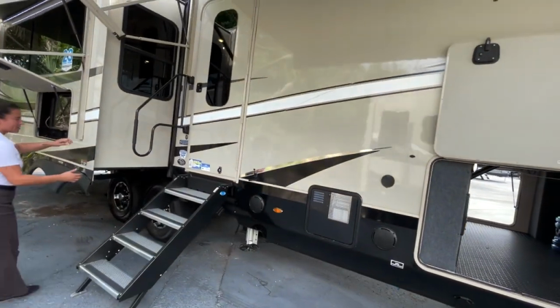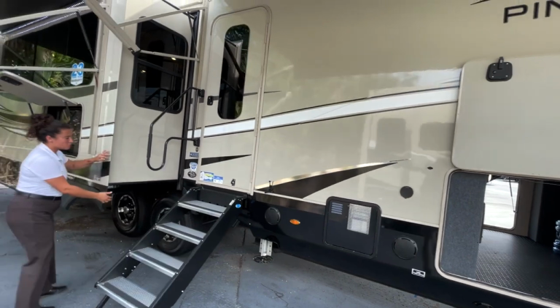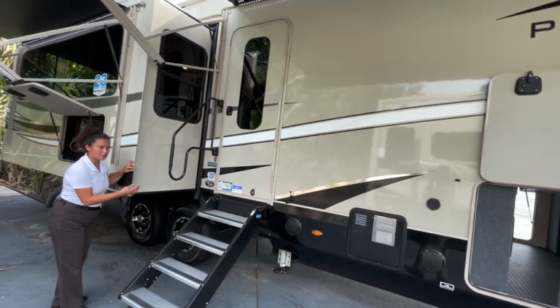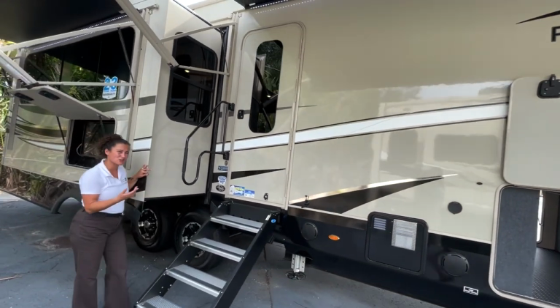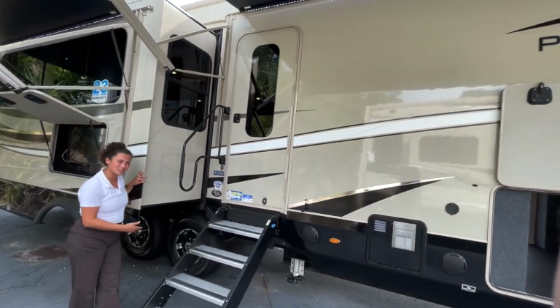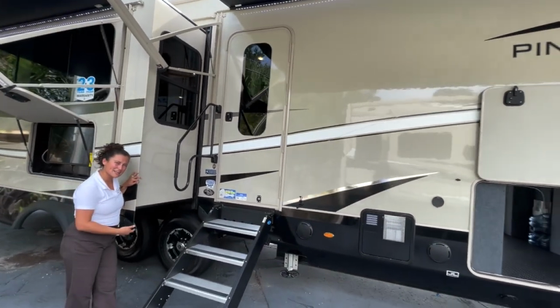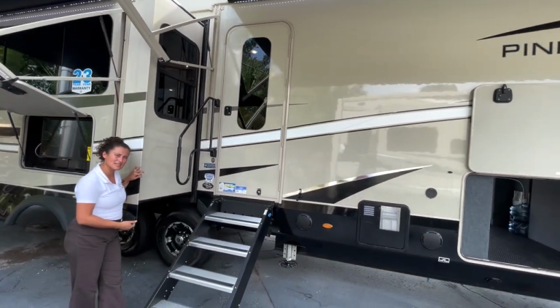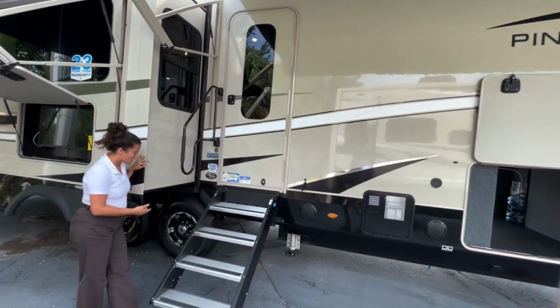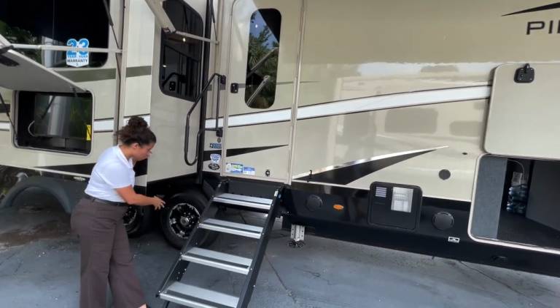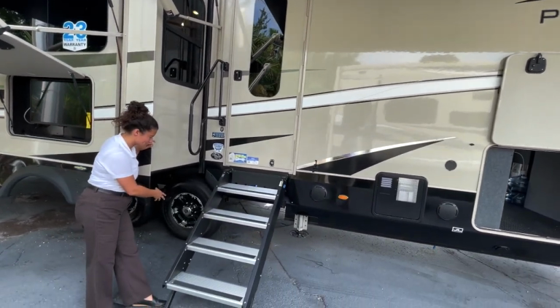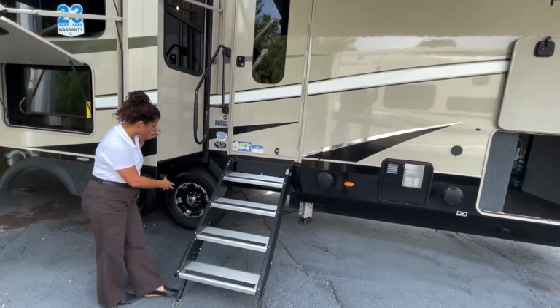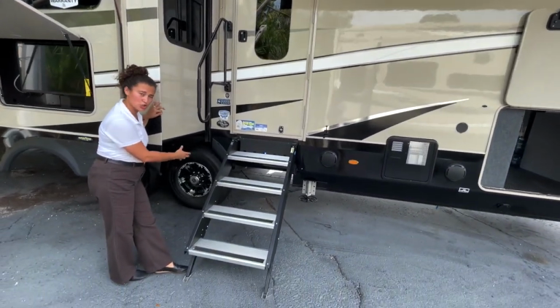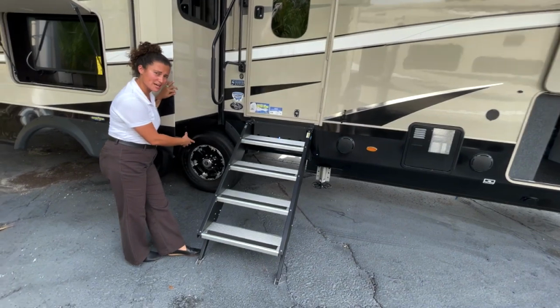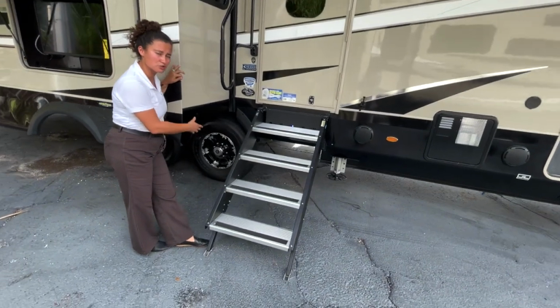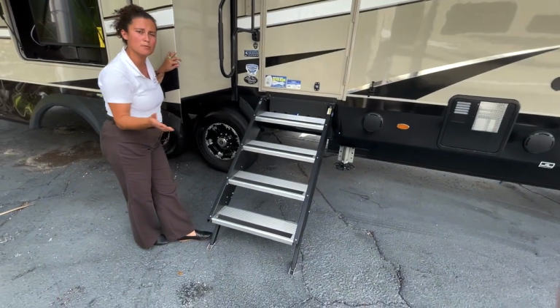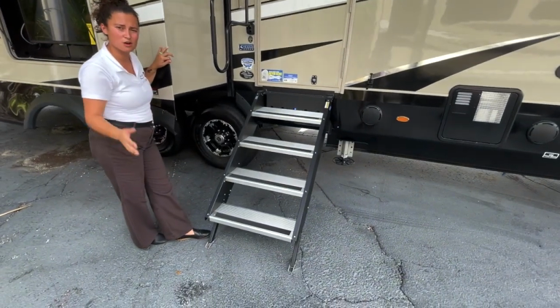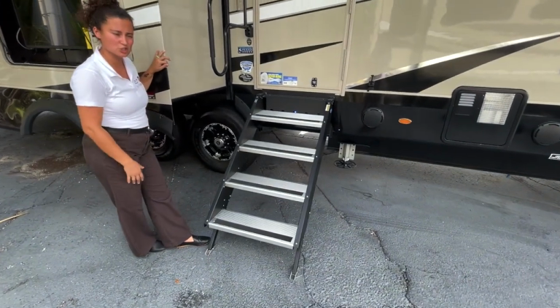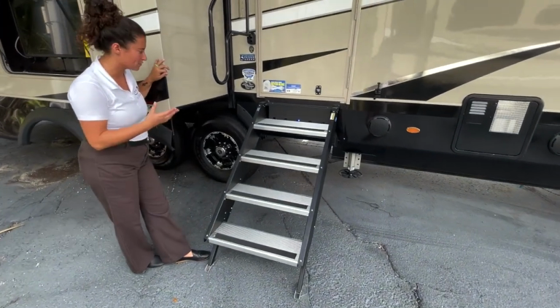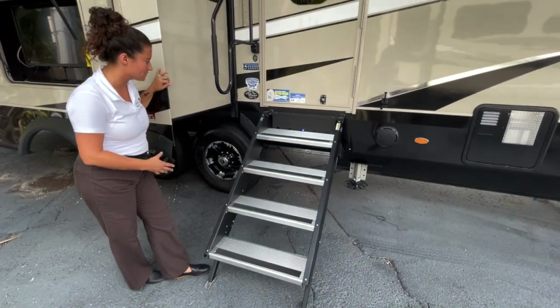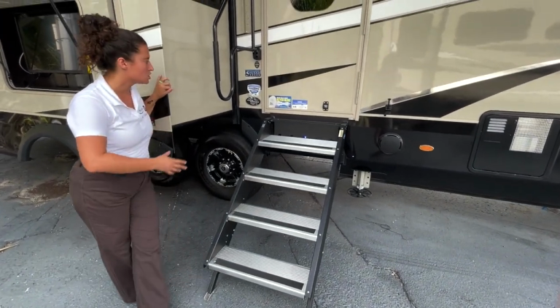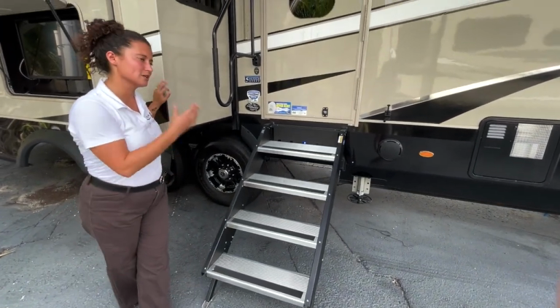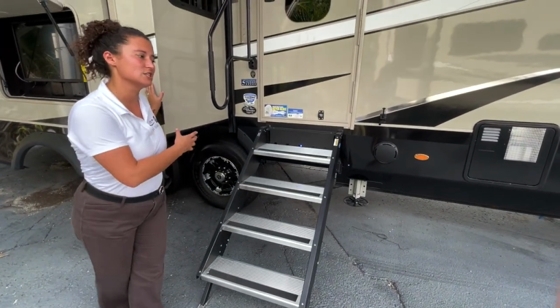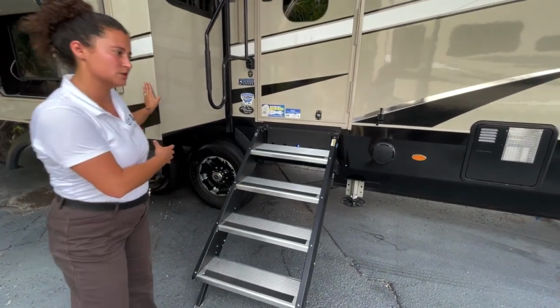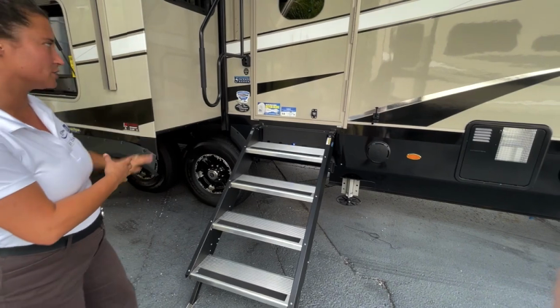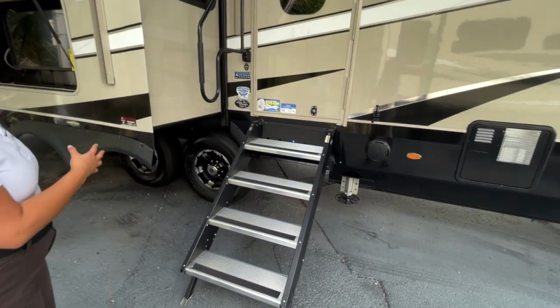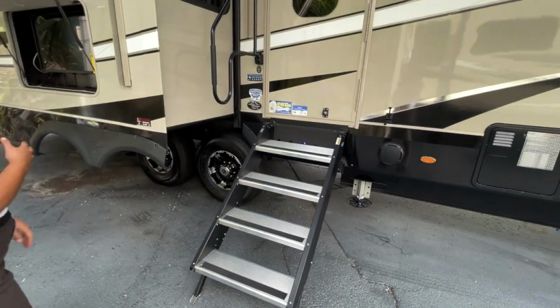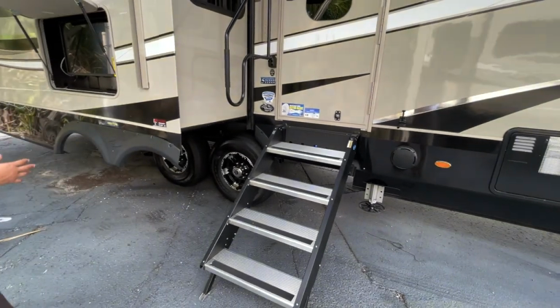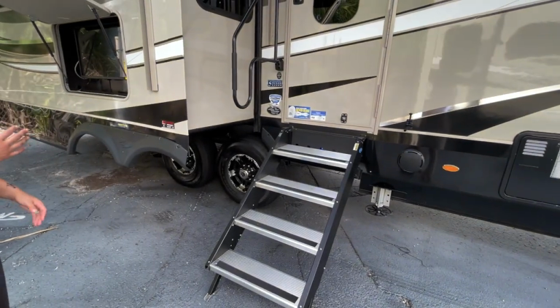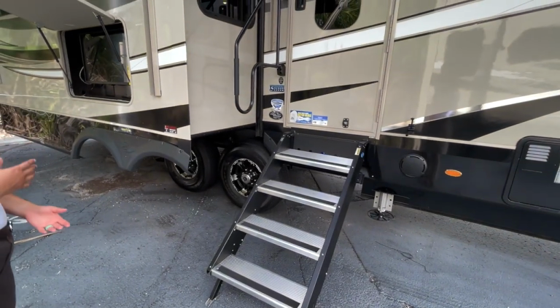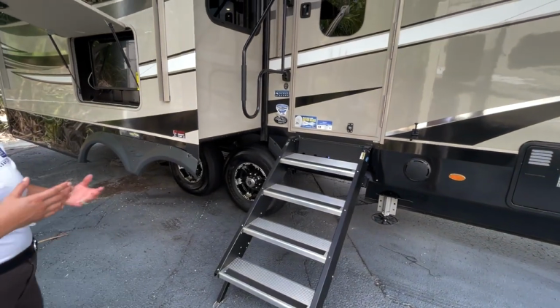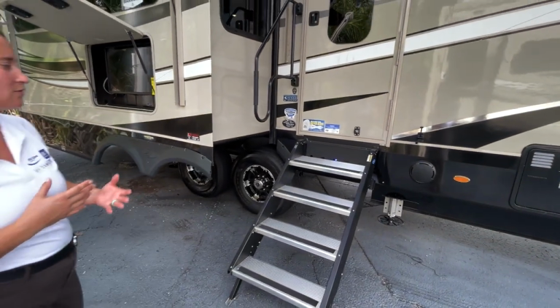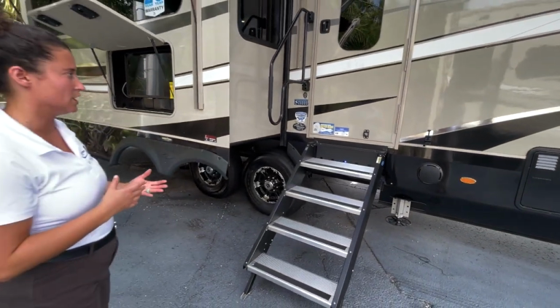They have what's called the five-star handling package on here, and part of that is going to be the upgraded Goodyear tires. Those are number one in the RV industry — everybody loves them — so it's really nice that Jayco puts the Goodyear tires standard. They have their own six-year pro-rated warranty from Goodyear.